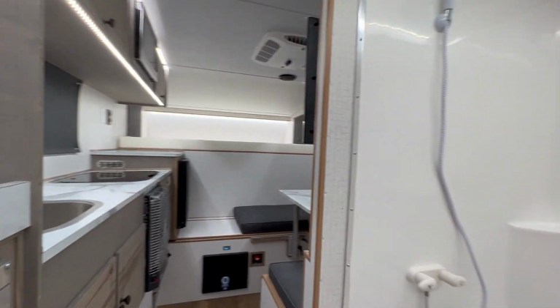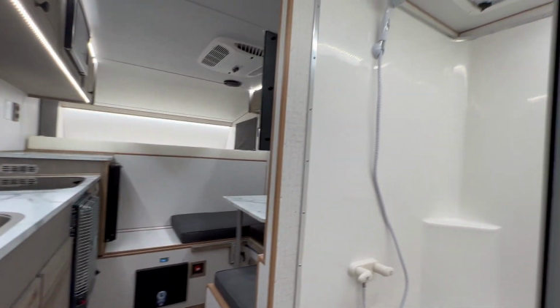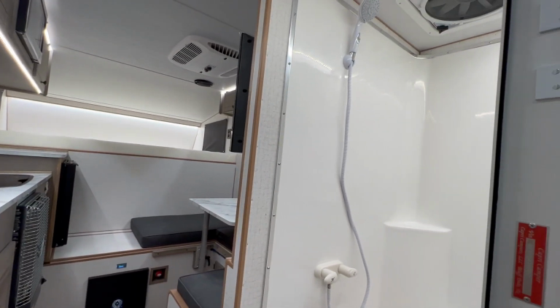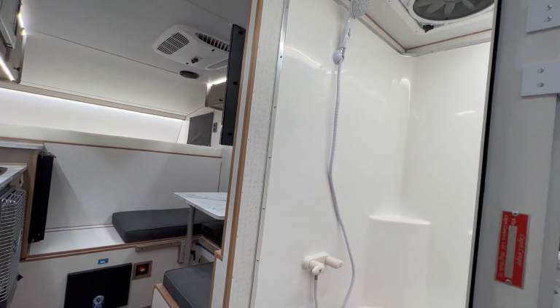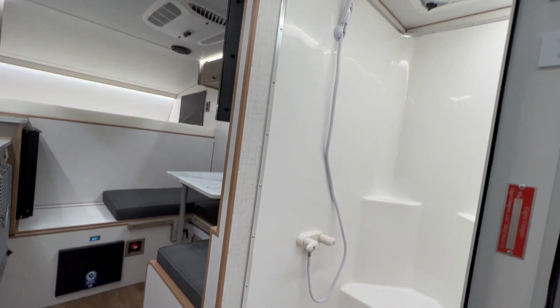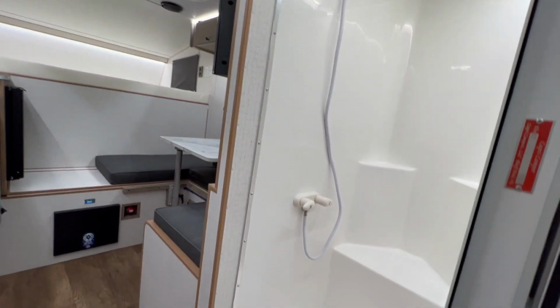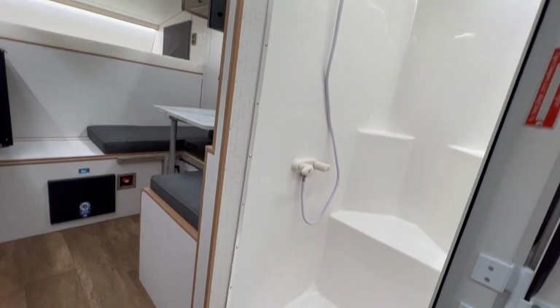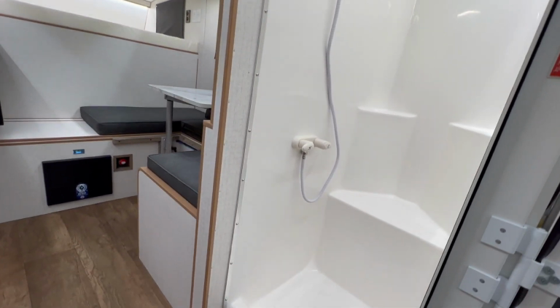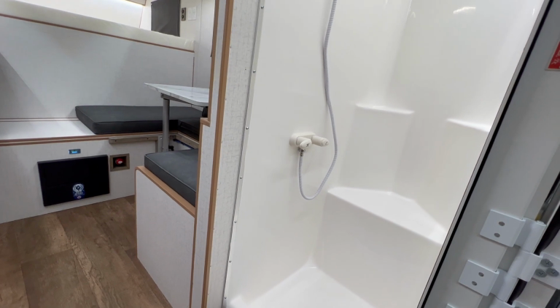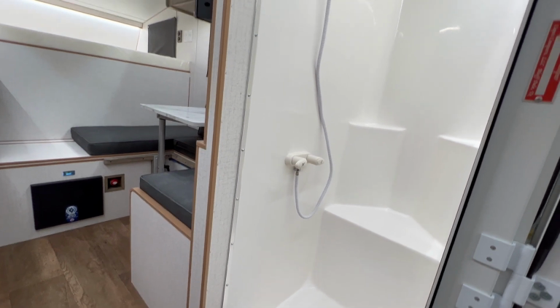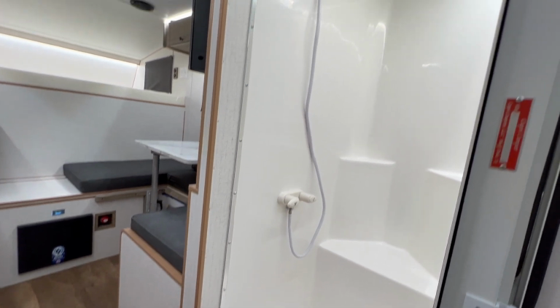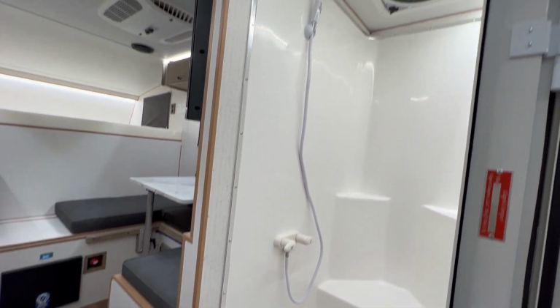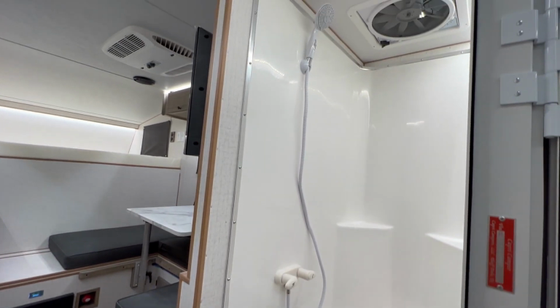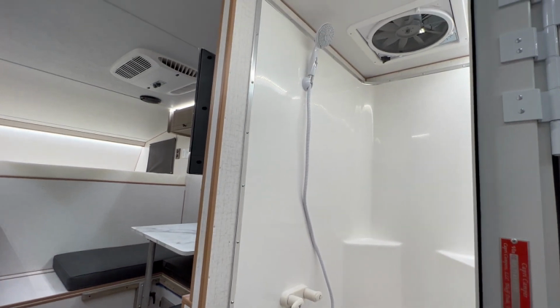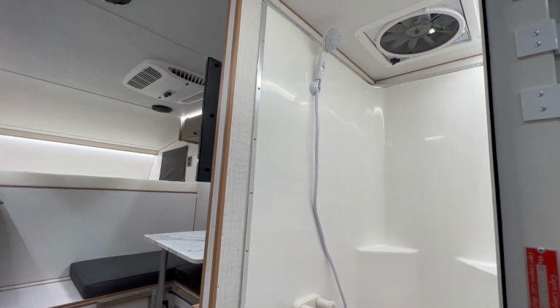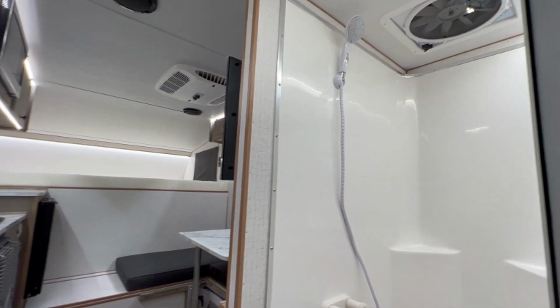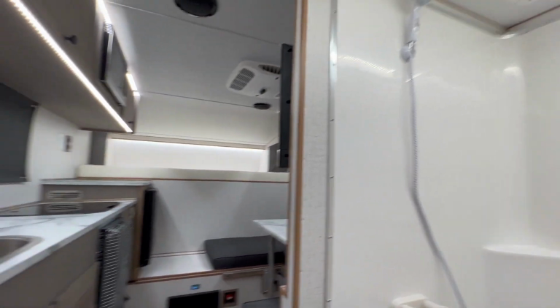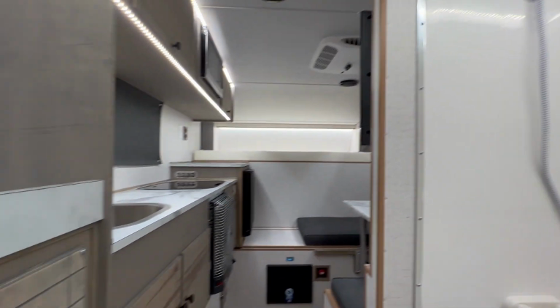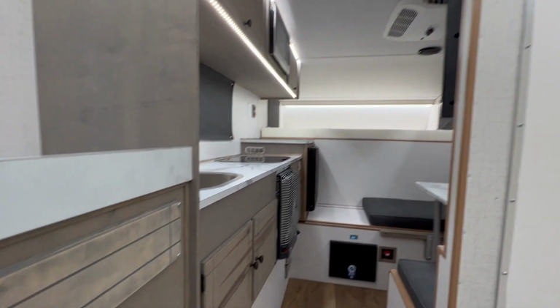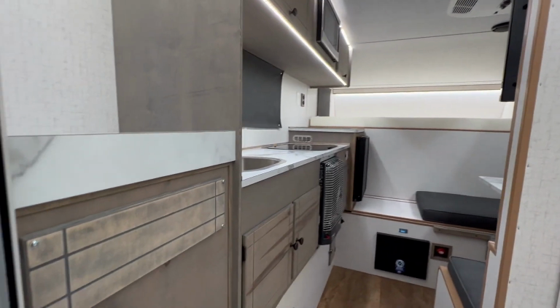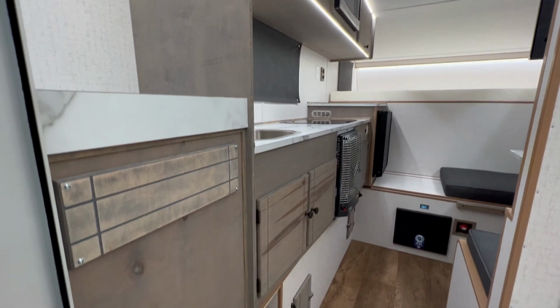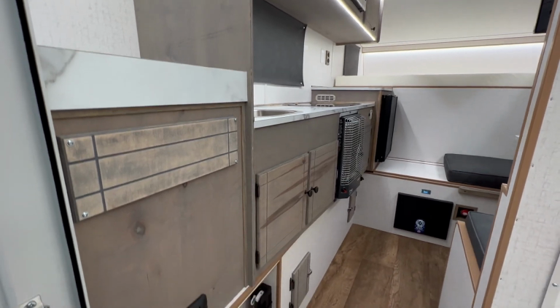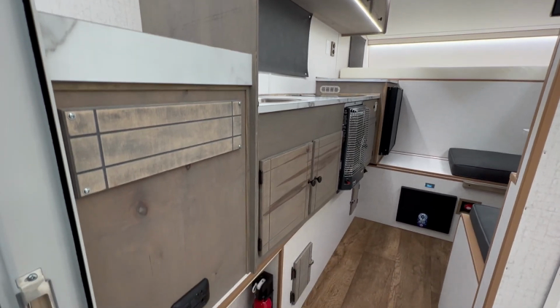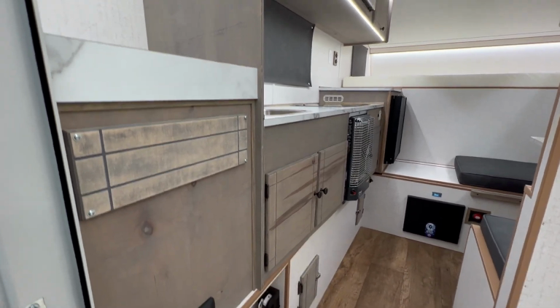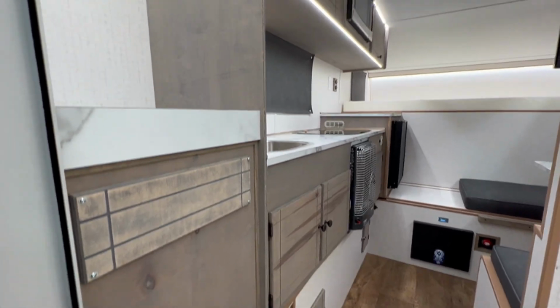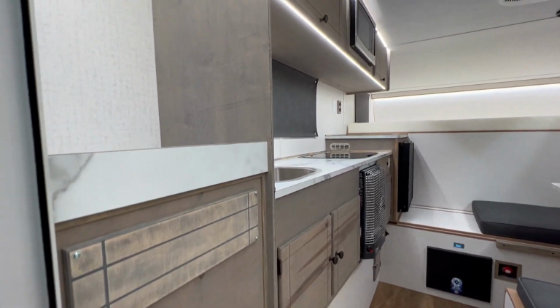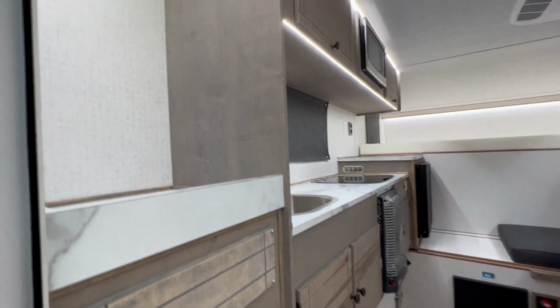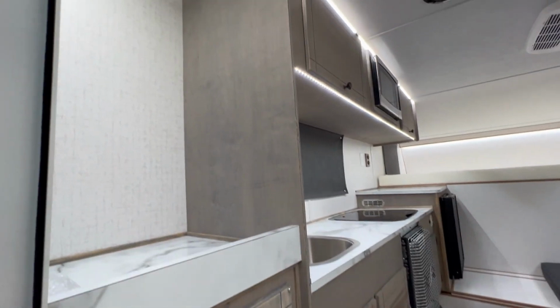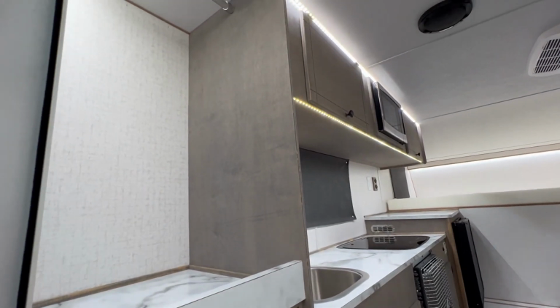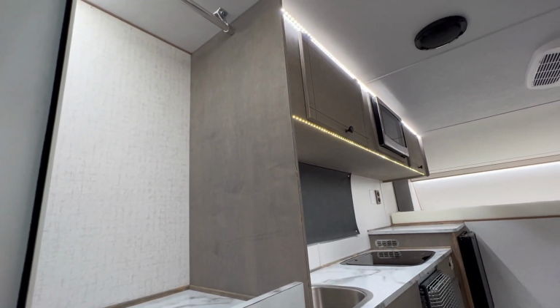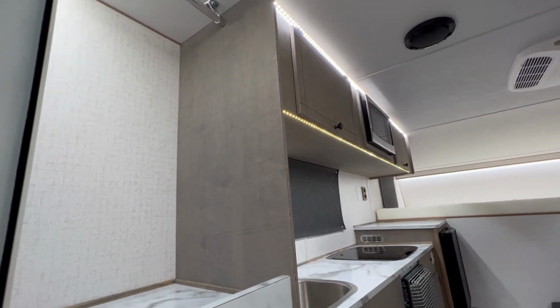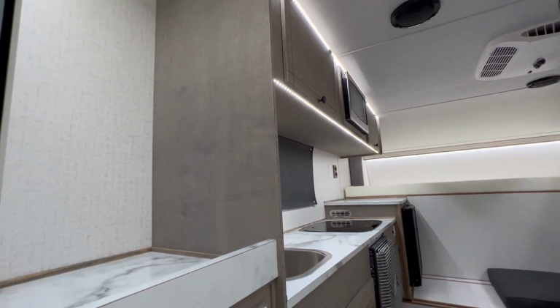Inside on the right we've got our shower — great size with a bench. Up above you've got a fantastic fan. Over on the left here, that's your propane cabinet which you access on the outside, then your closet with a clothes rod above.